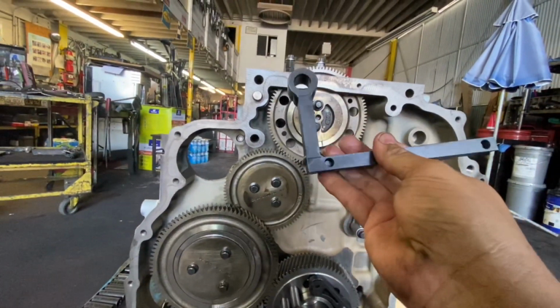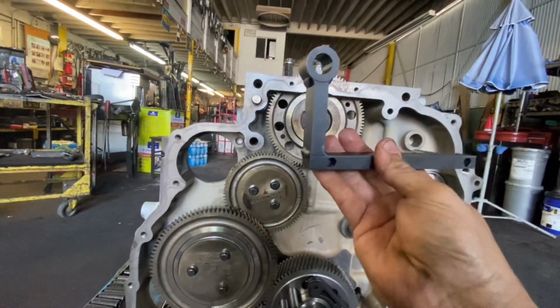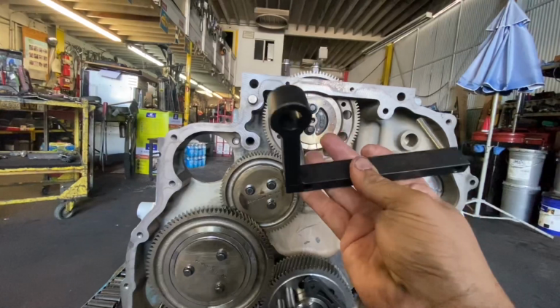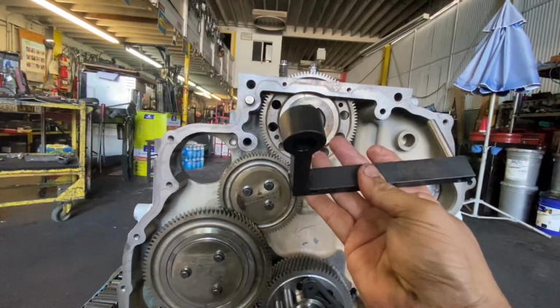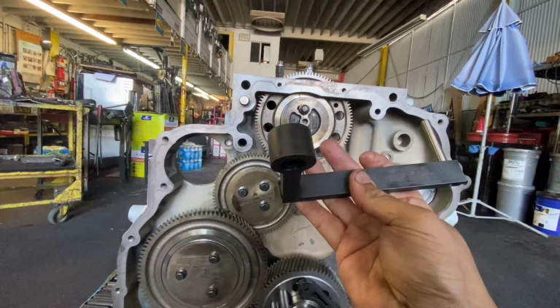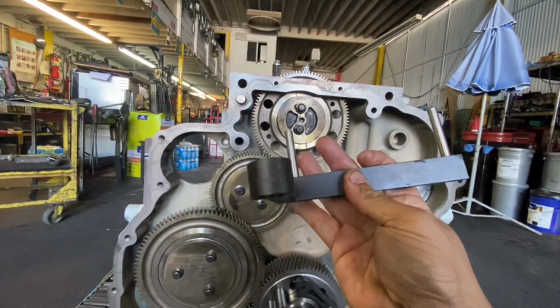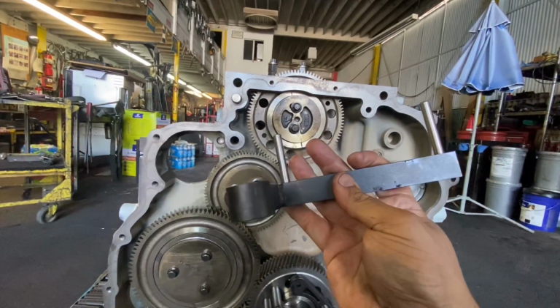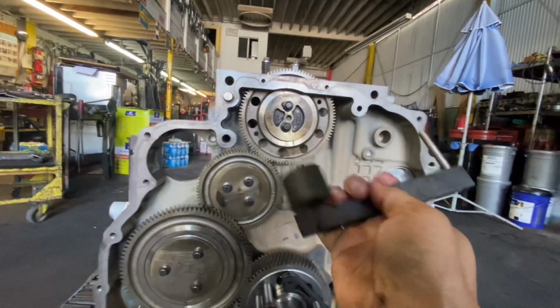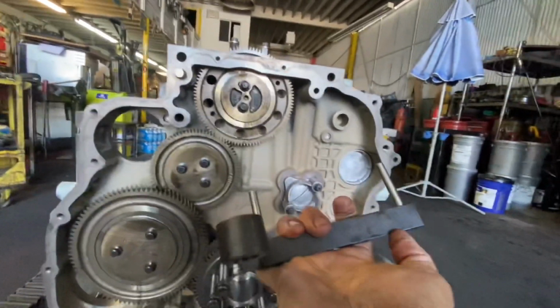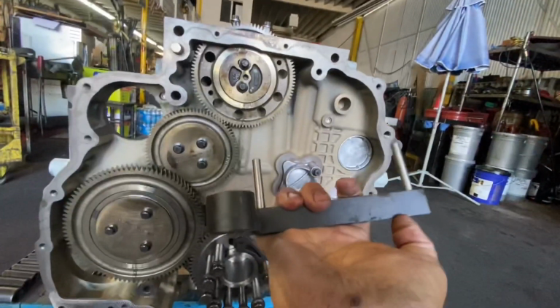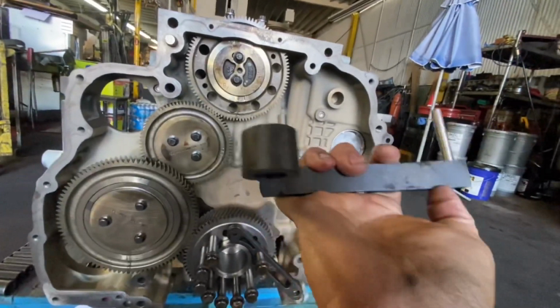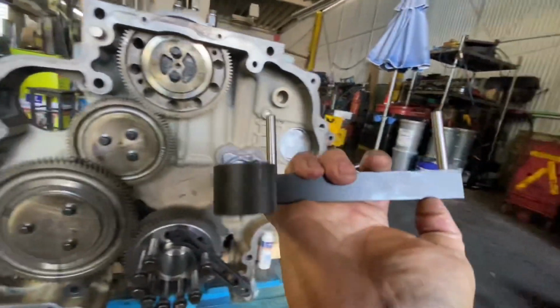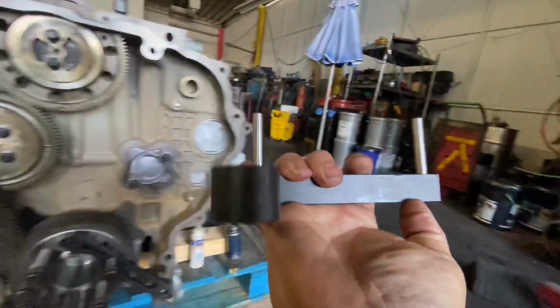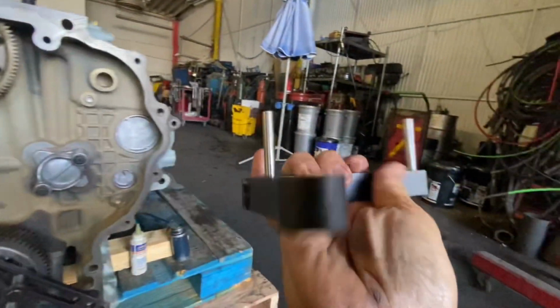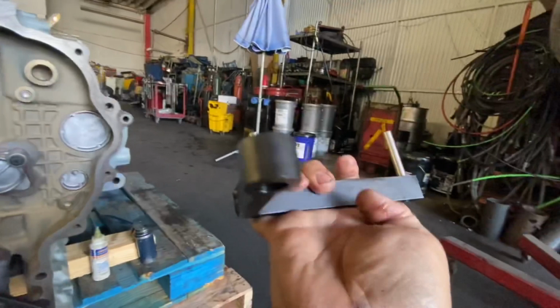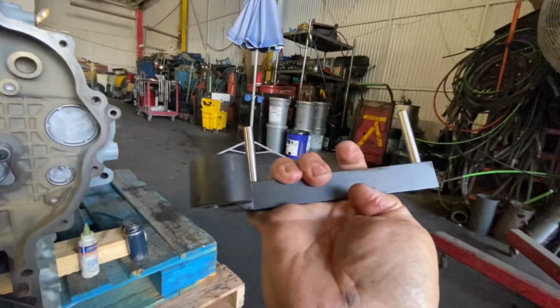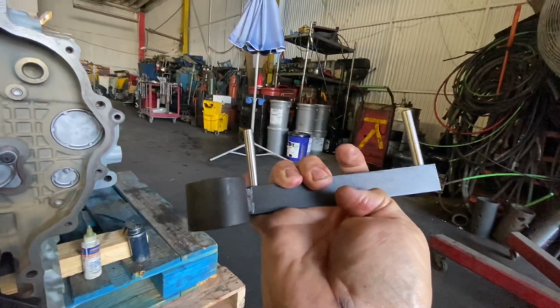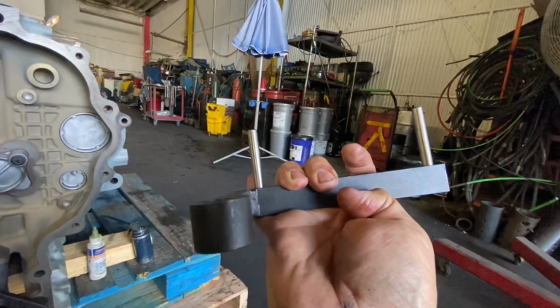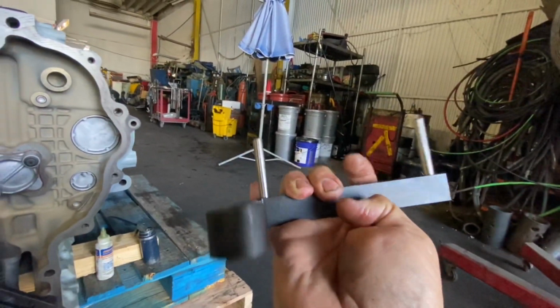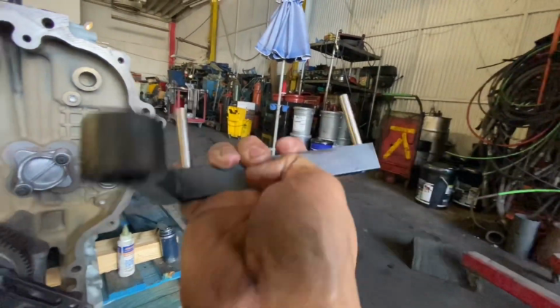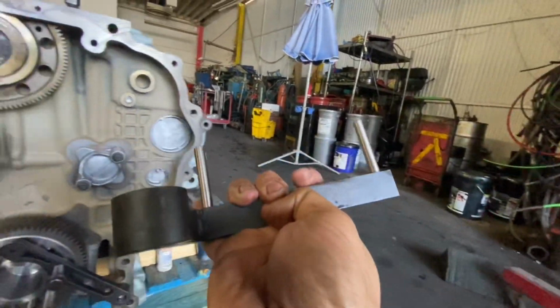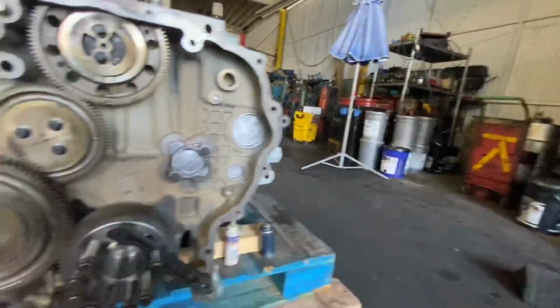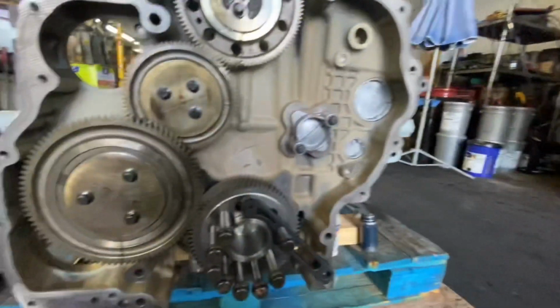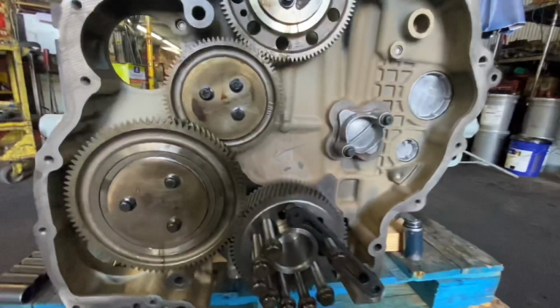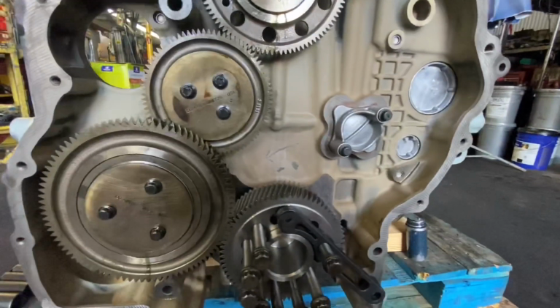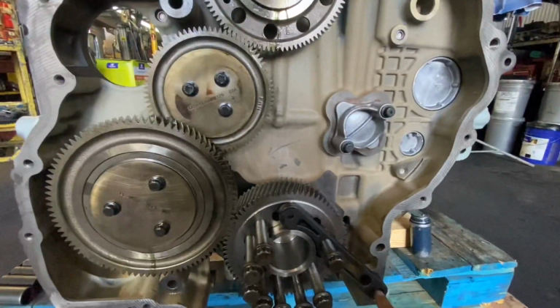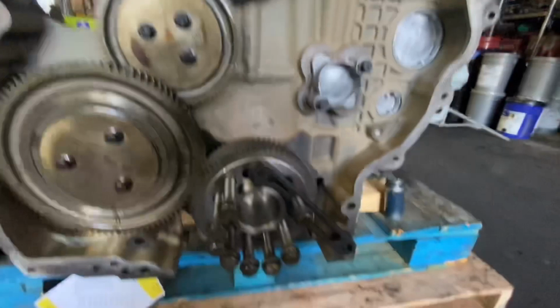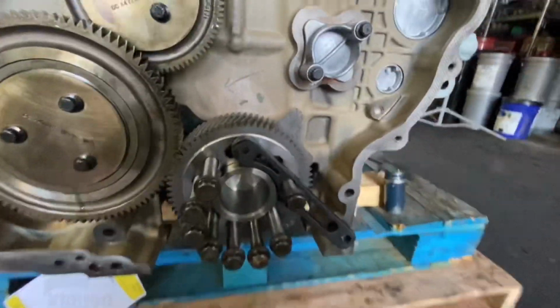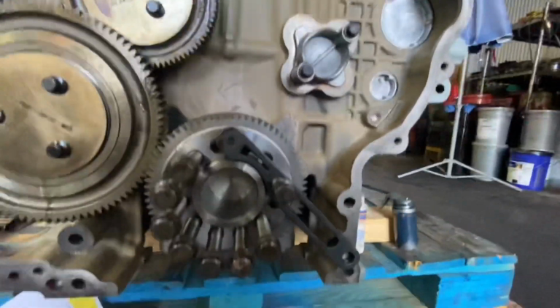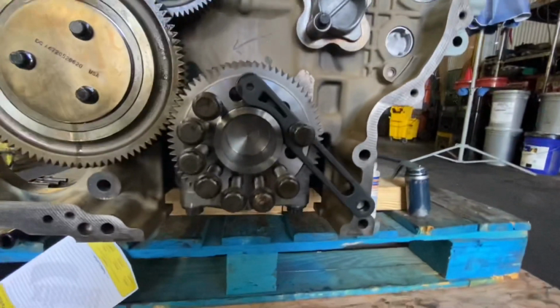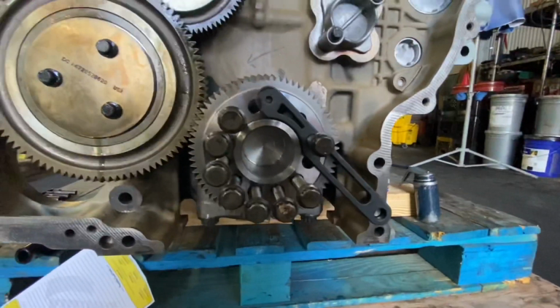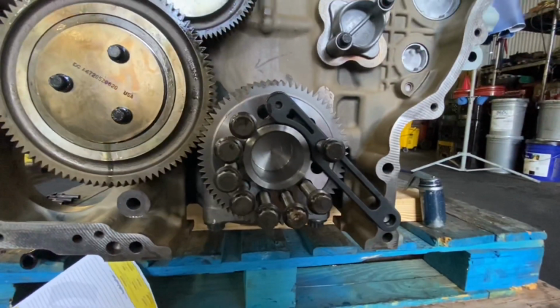When I purchased it, this tool was about $700. I think Kentmore makes this one — there is a part number on there, it's a J-something. I'll post that in the description link. You are going to need this tool as well; it is going to lock and secure your crankshaft.